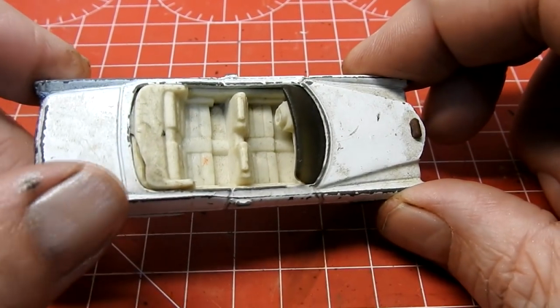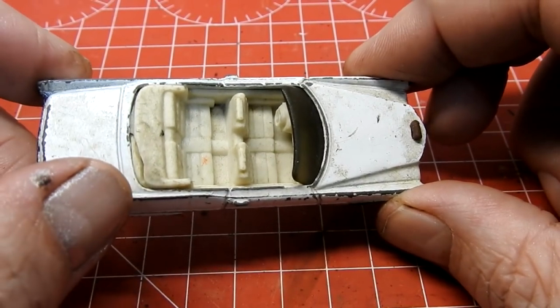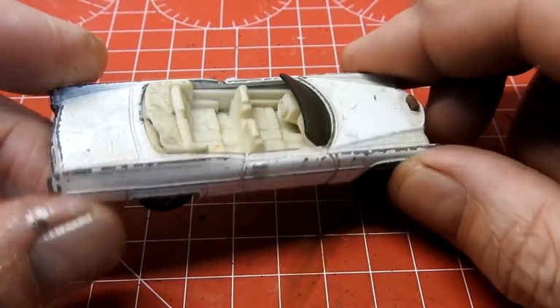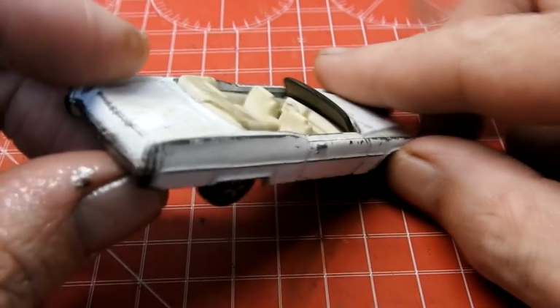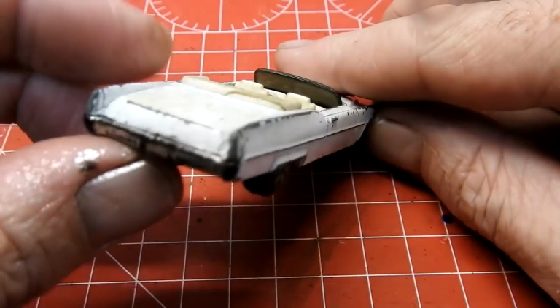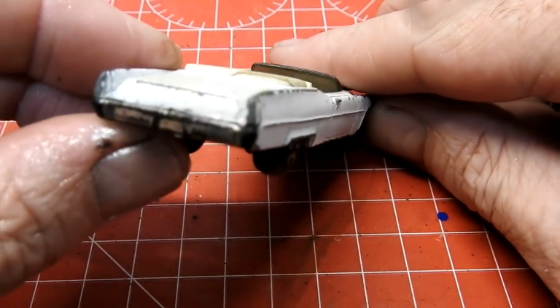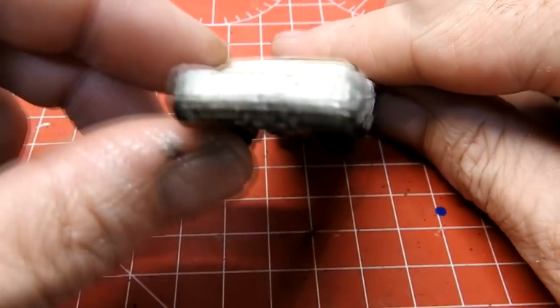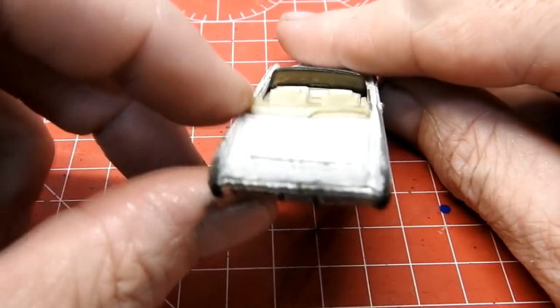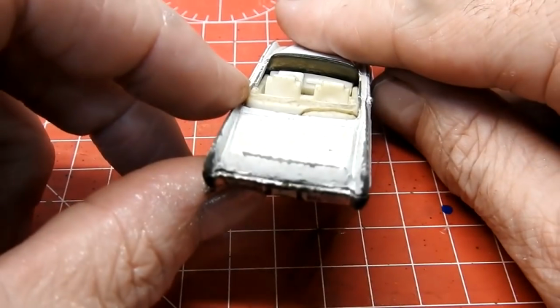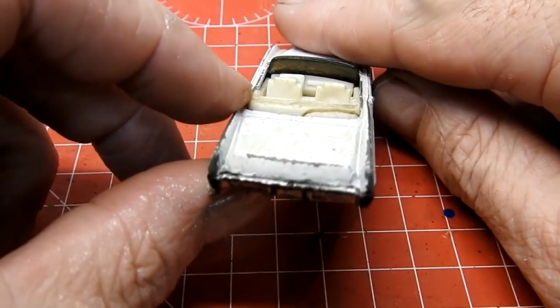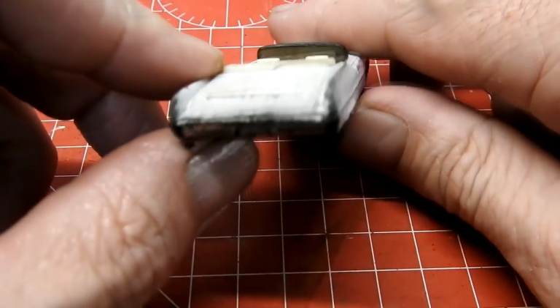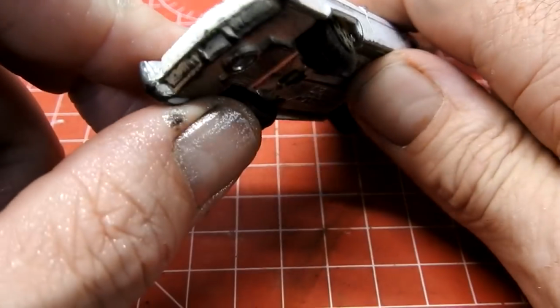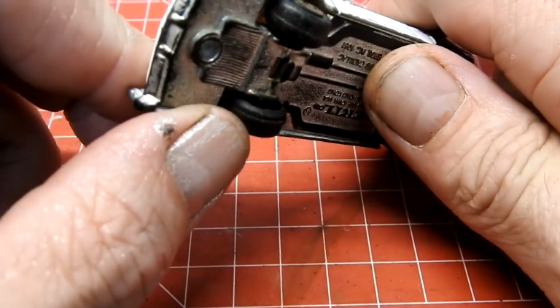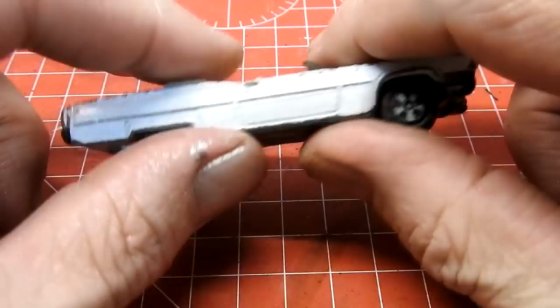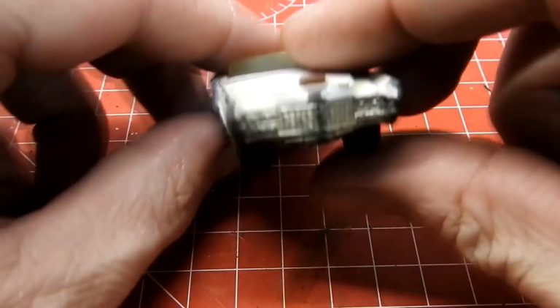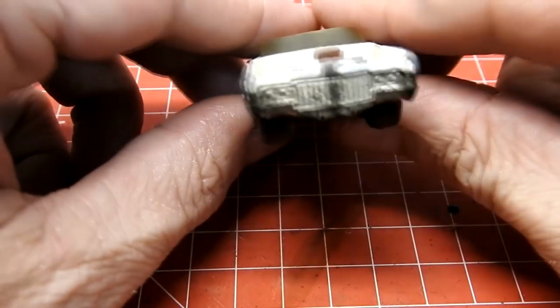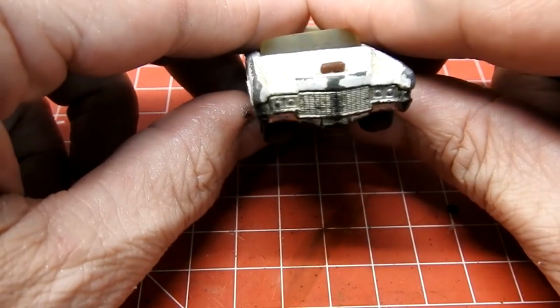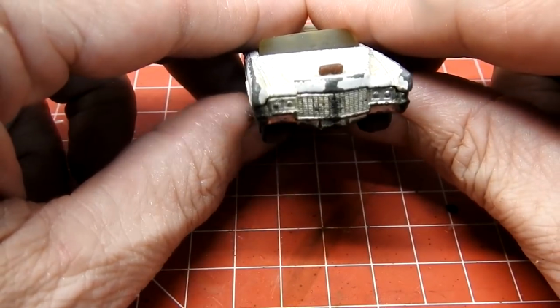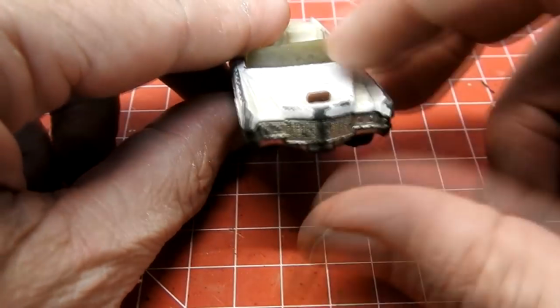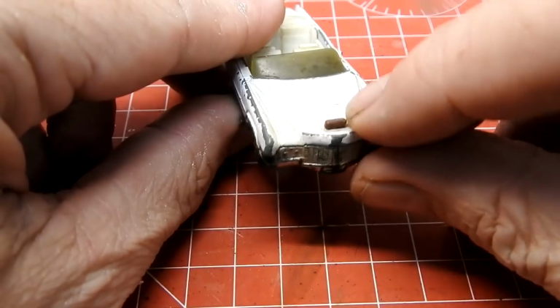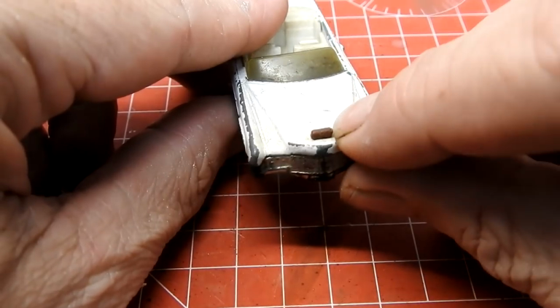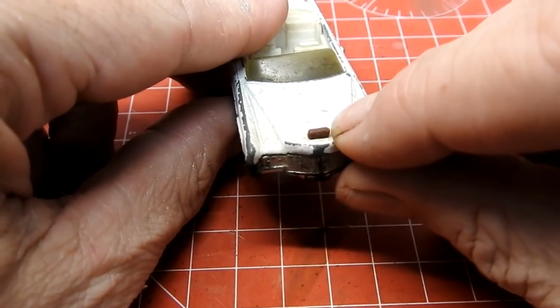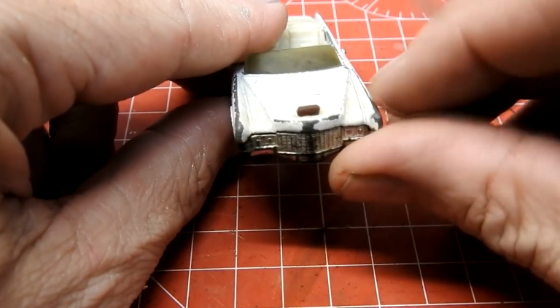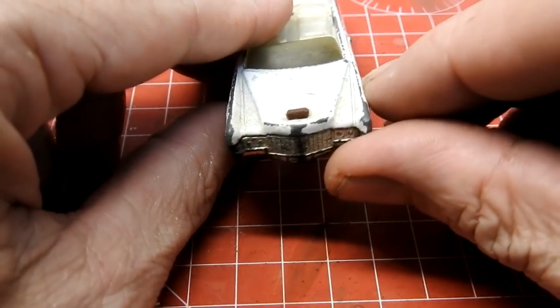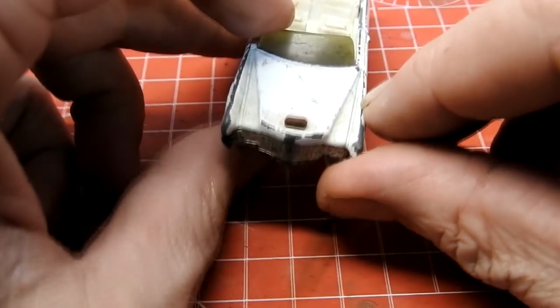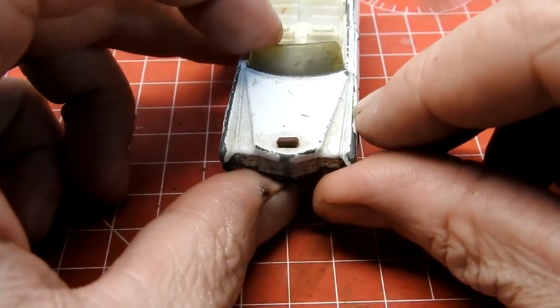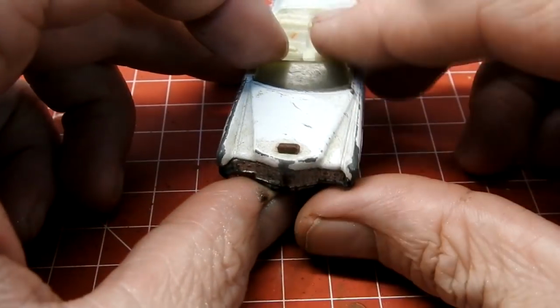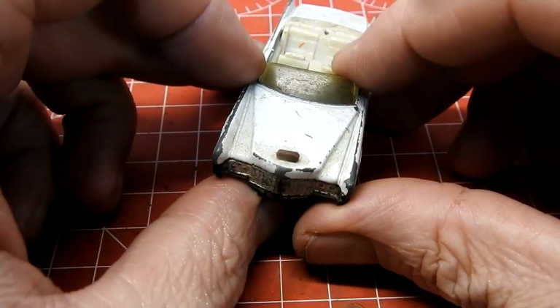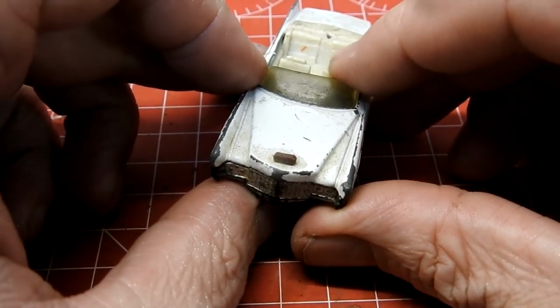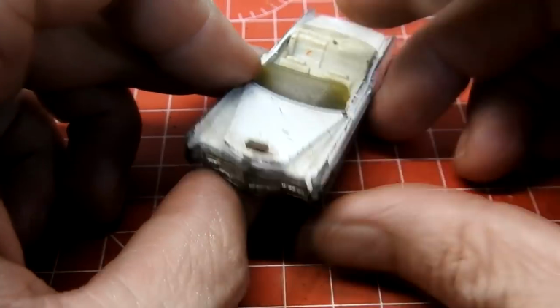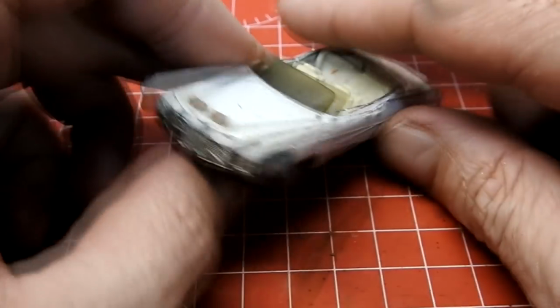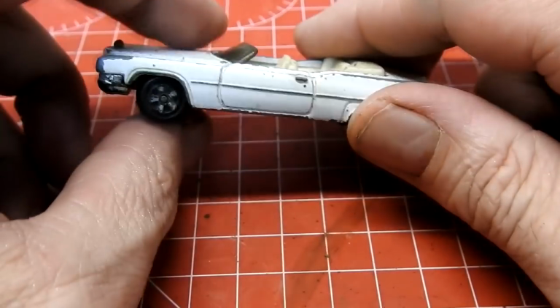Taking a look at this example, we can see it is pretty grubby and the paint is a bit worn. The interior plastic is broken, the windscreen is pretty worn and grubby, and the horns are missing off of the front.